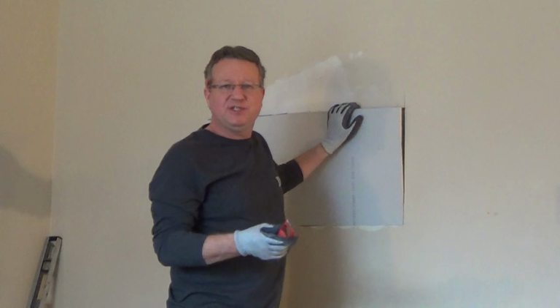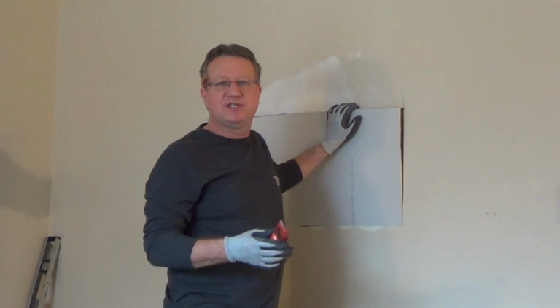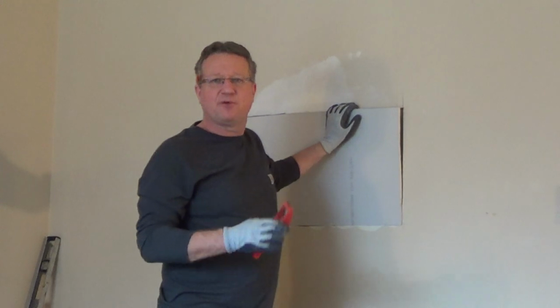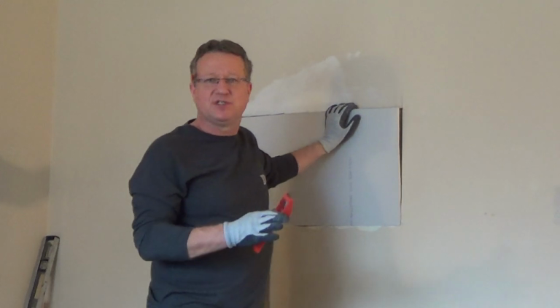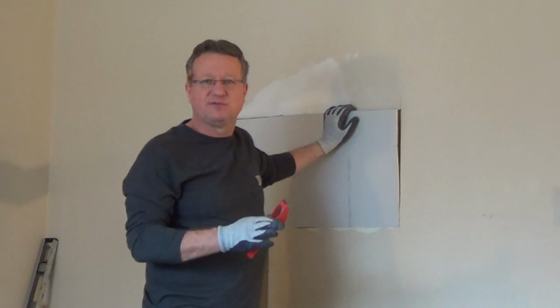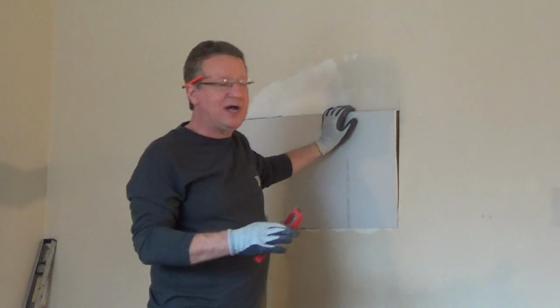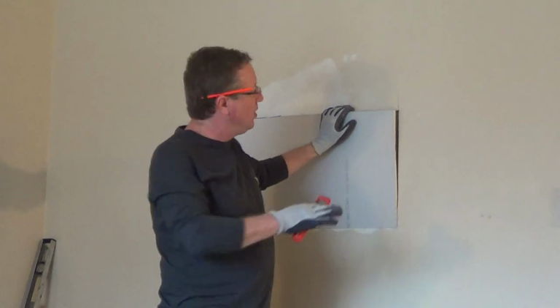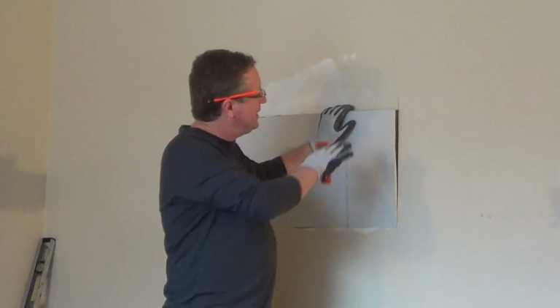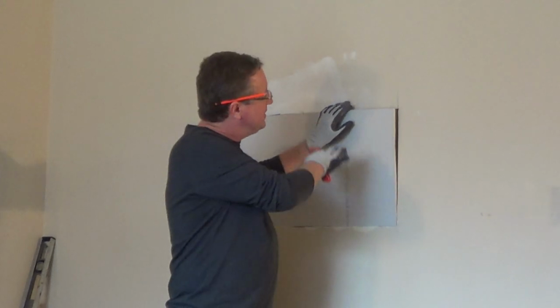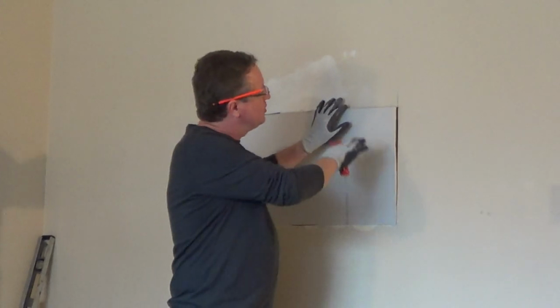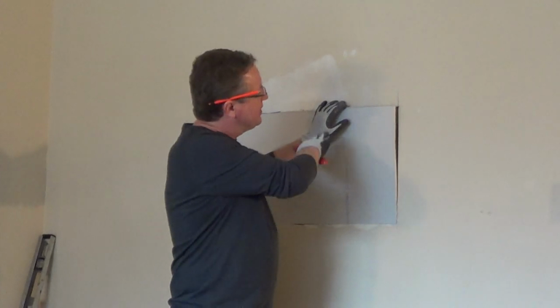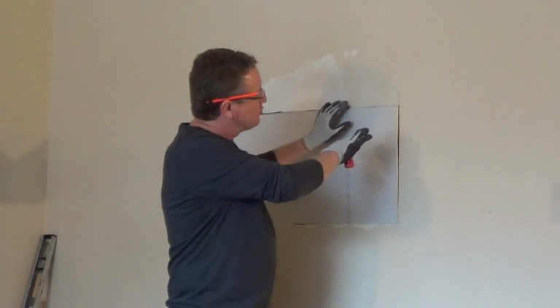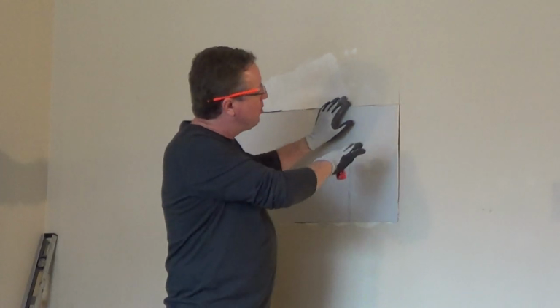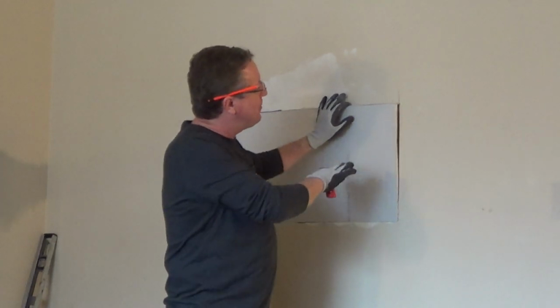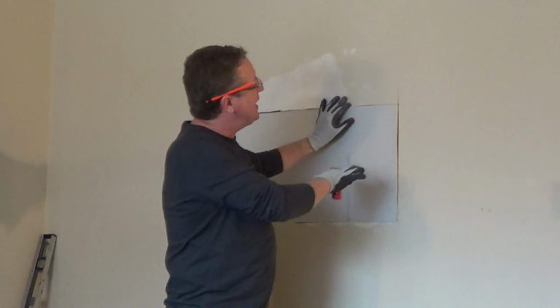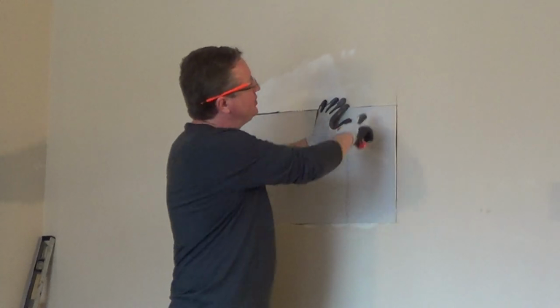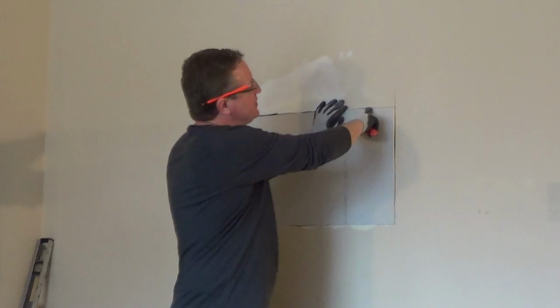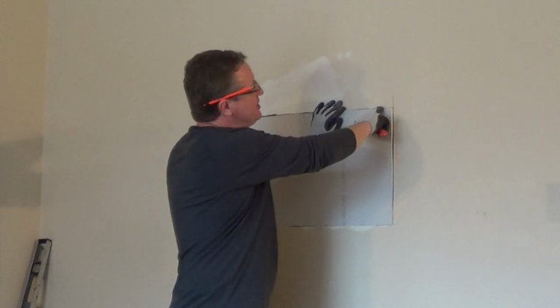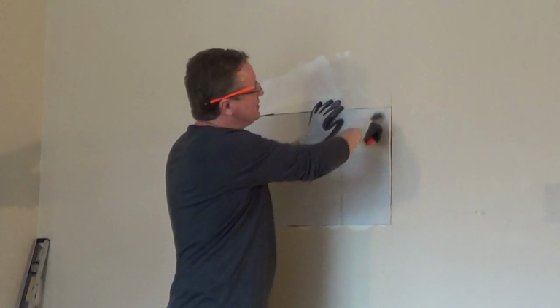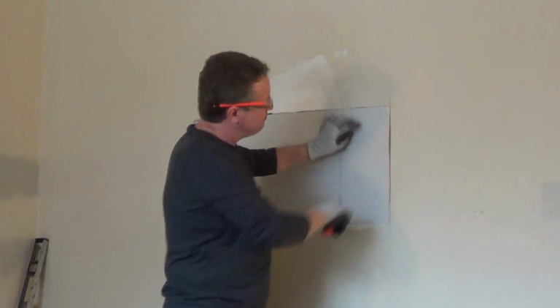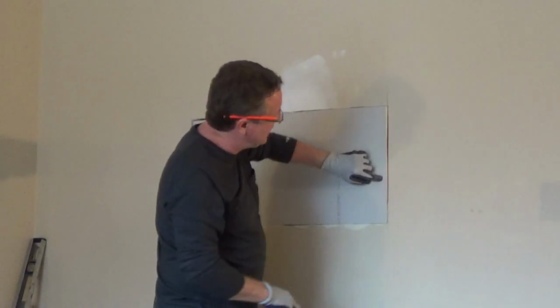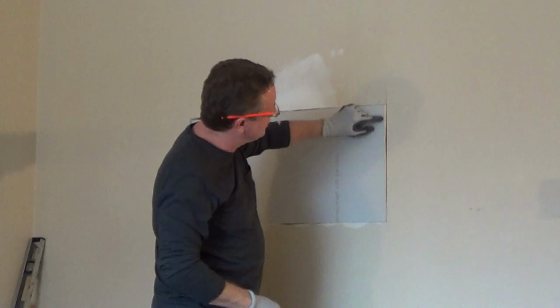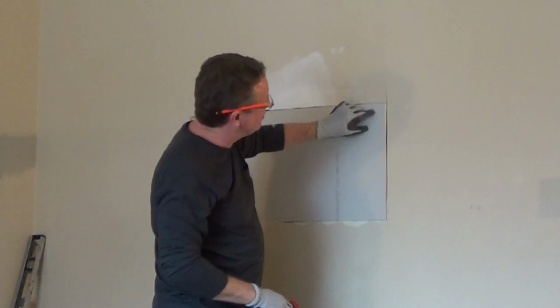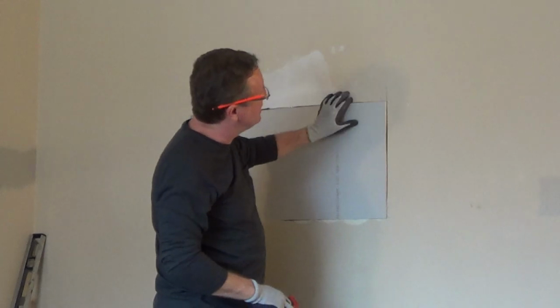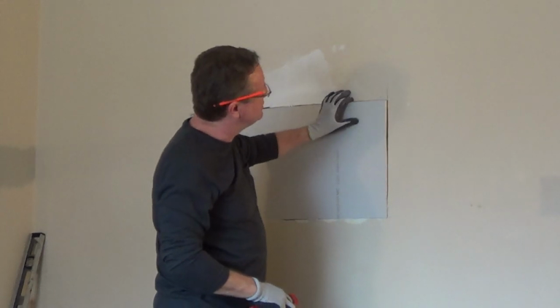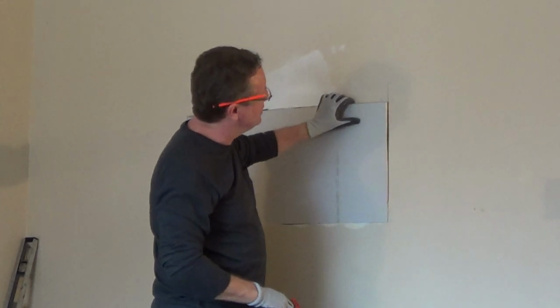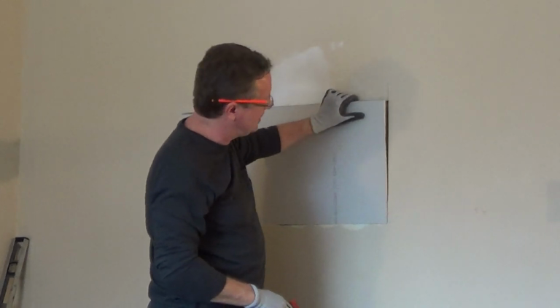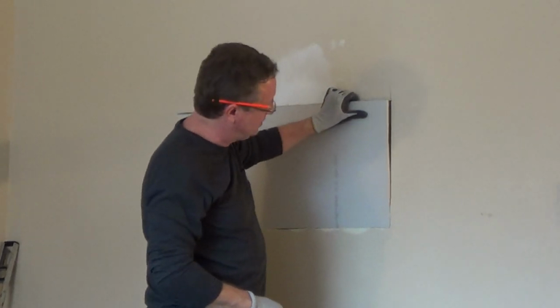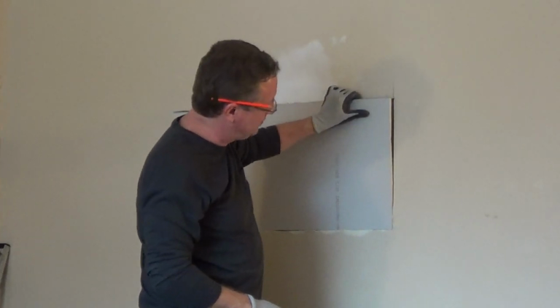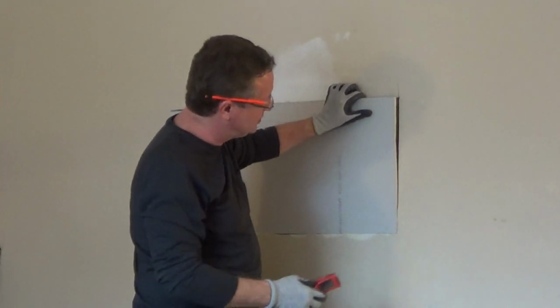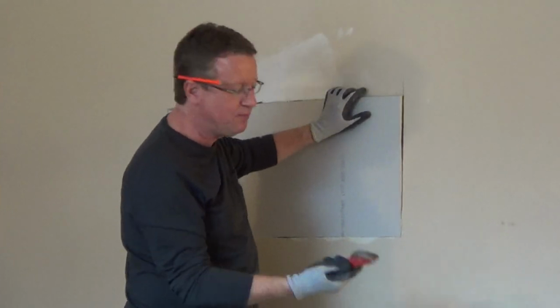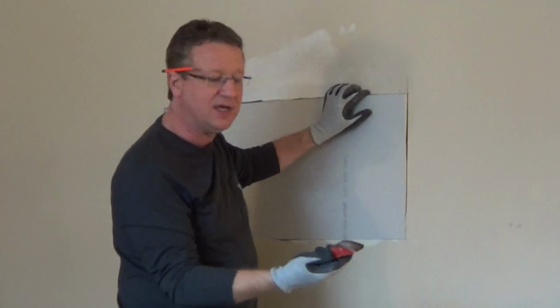We're piecing together pieces of drywall and doing a drywall patch. You can see that this patch we created is just a little bit too big.